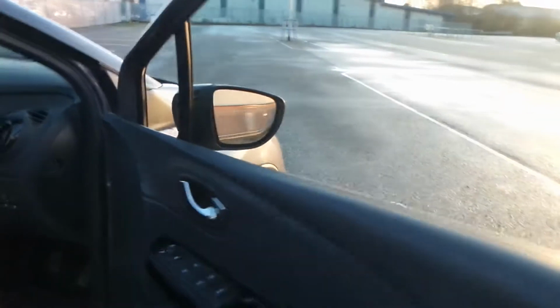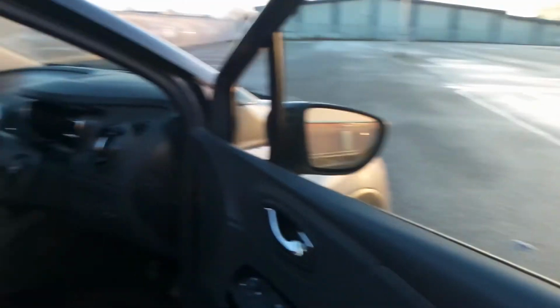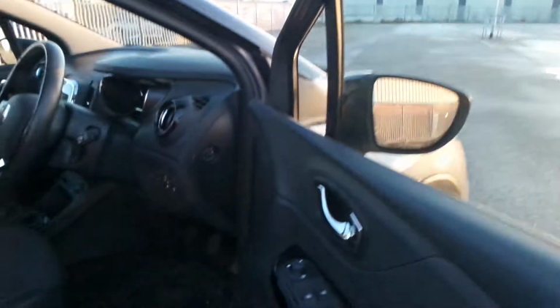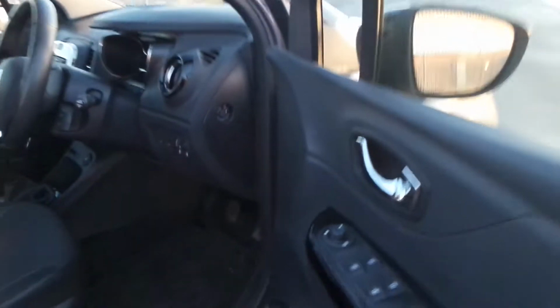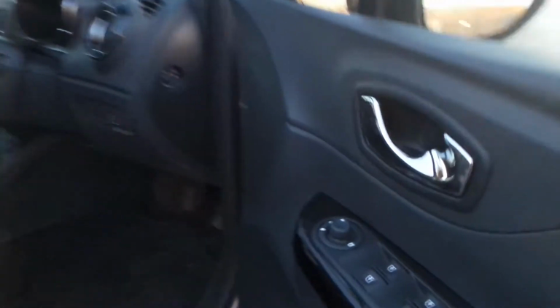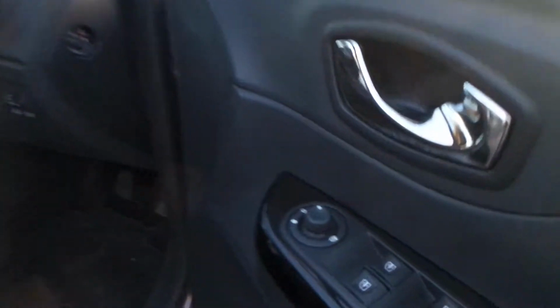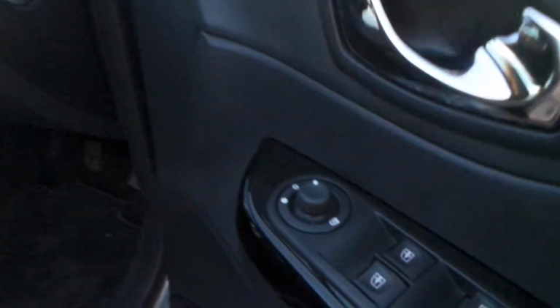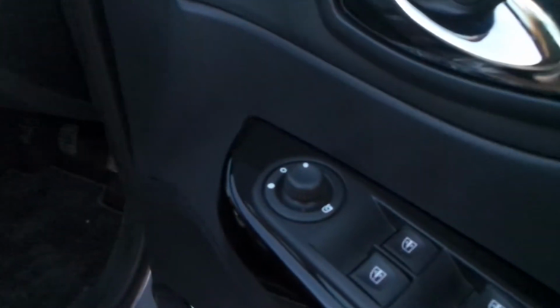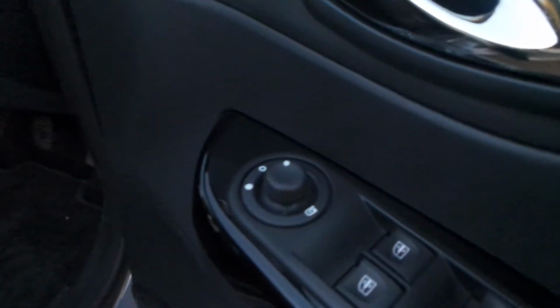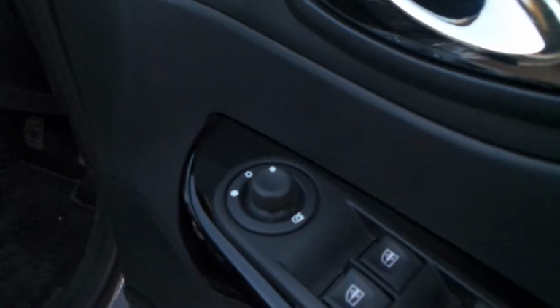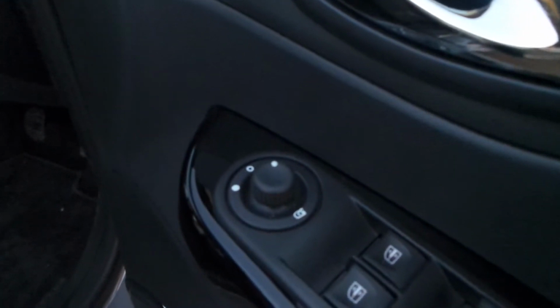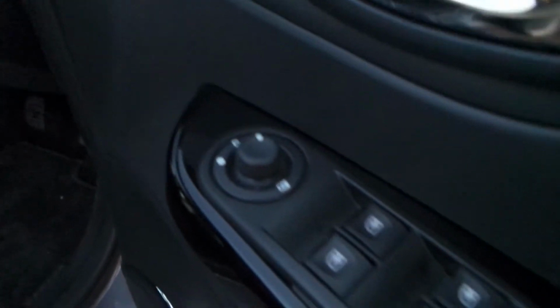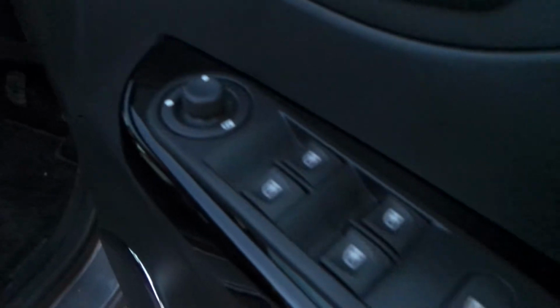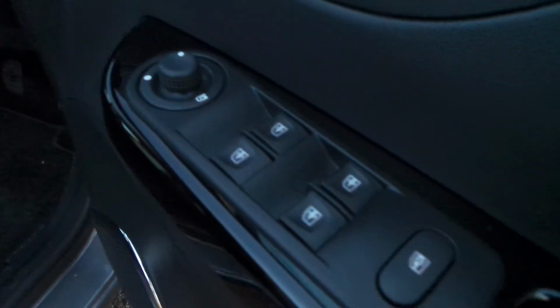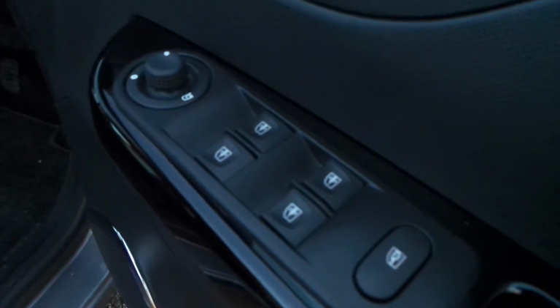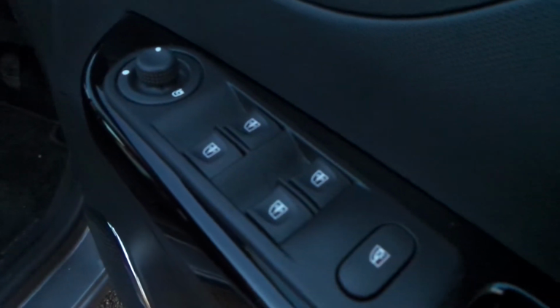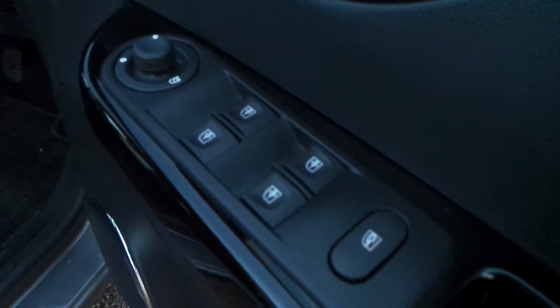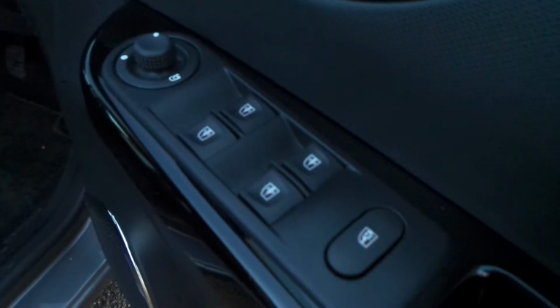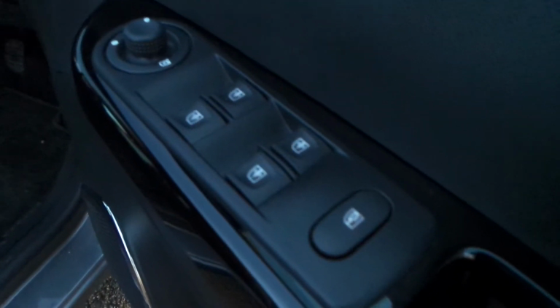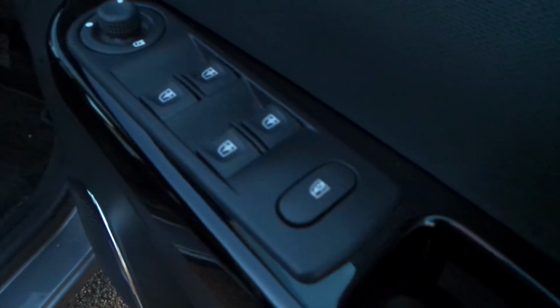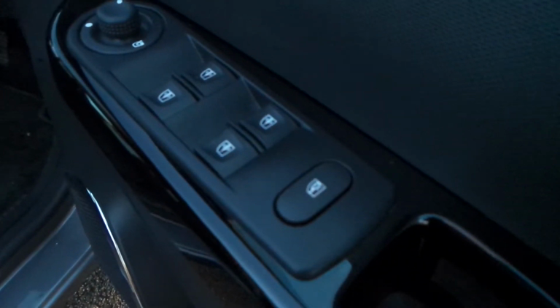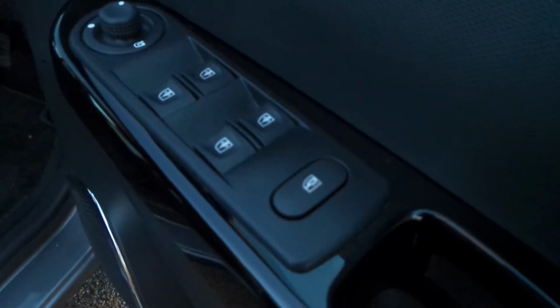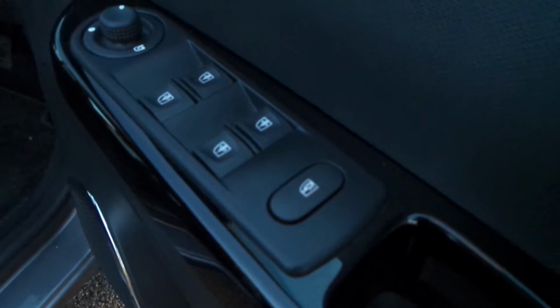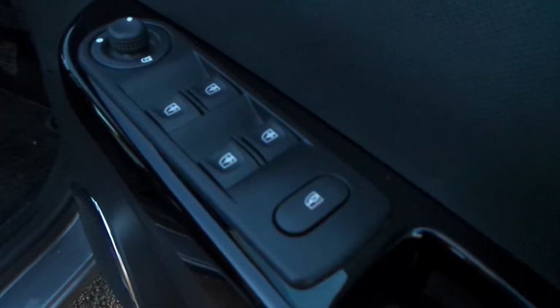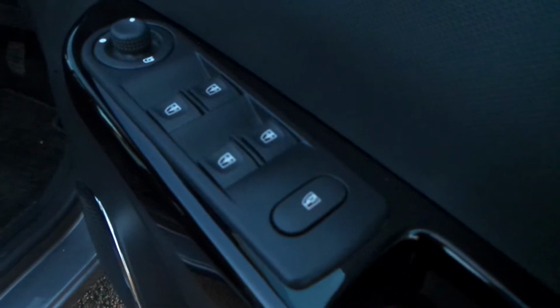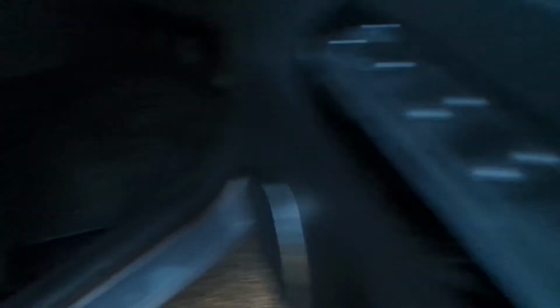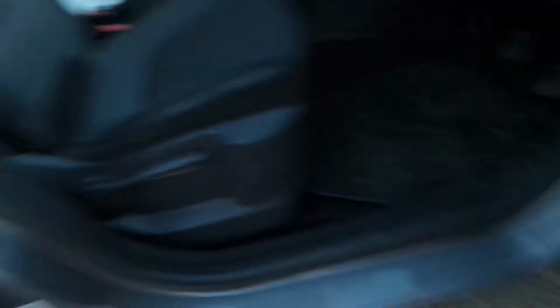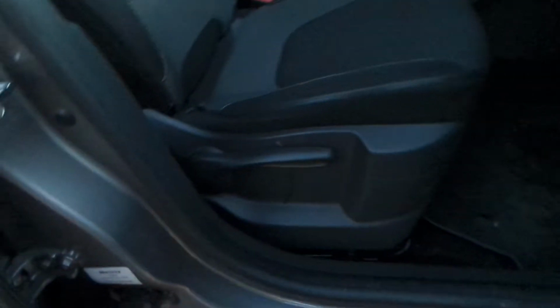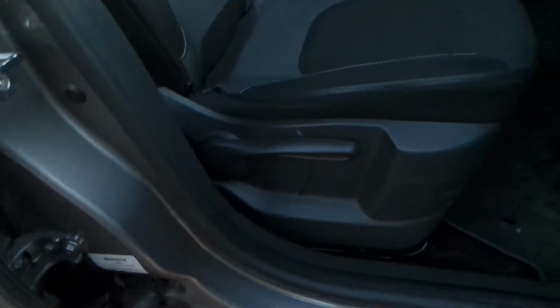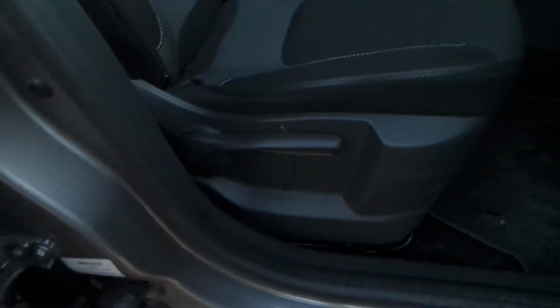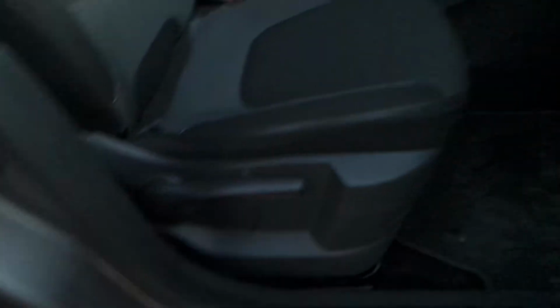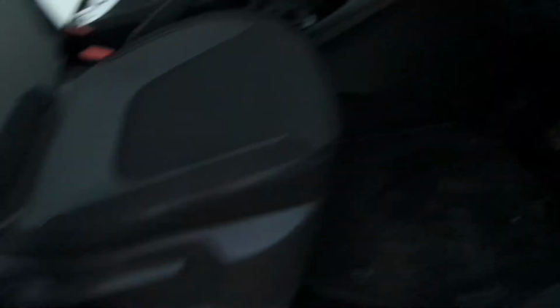On the driver's door the model comes with power-fold wing mirrors and all-round electric windows, with the rear windows being able to be disabled. Seat height is also adjustable.